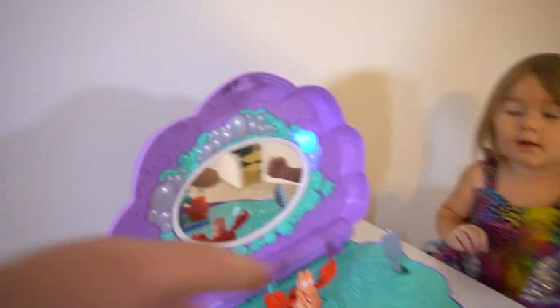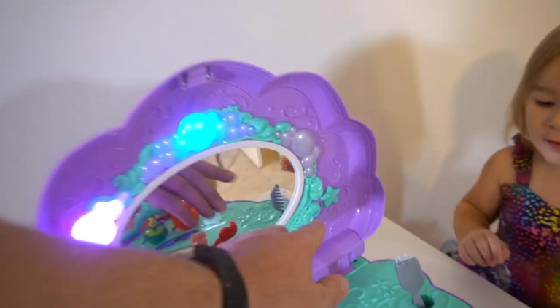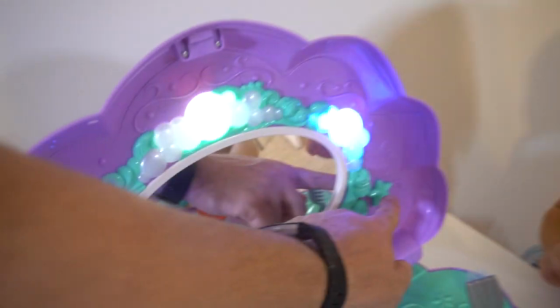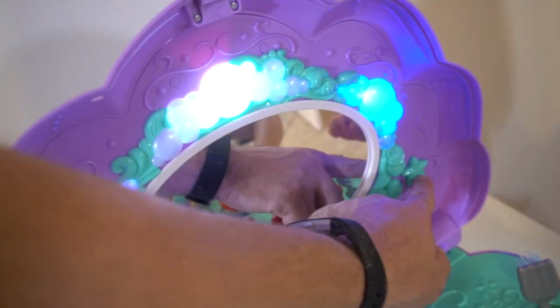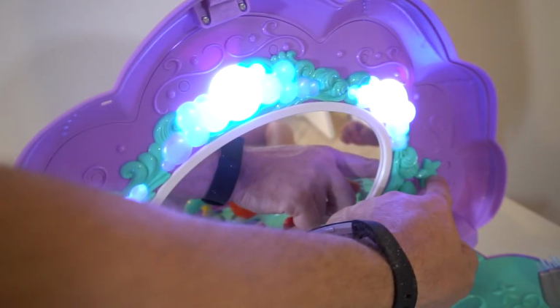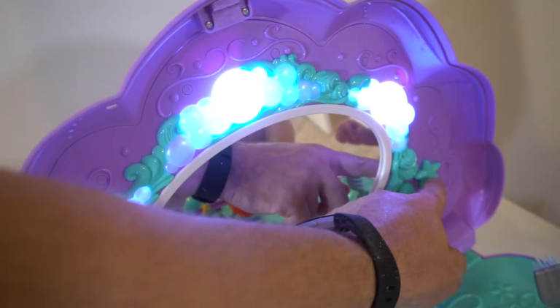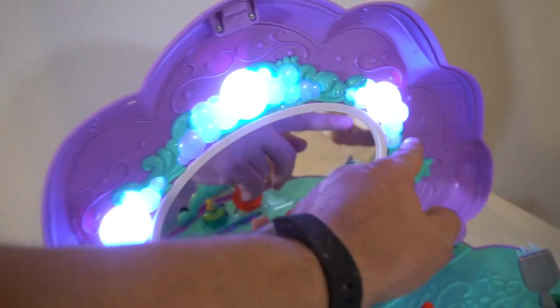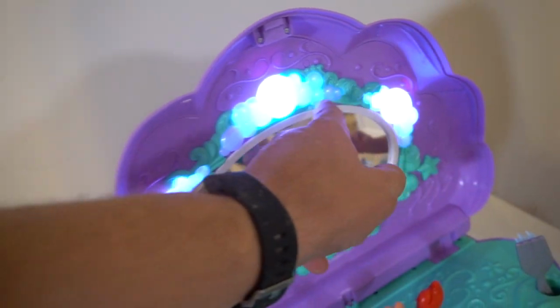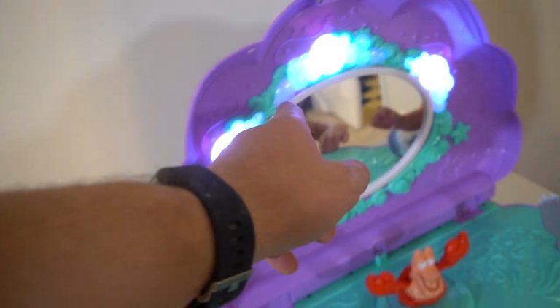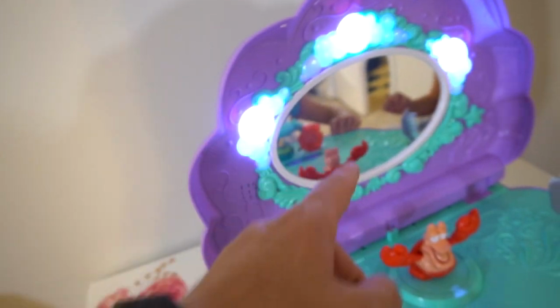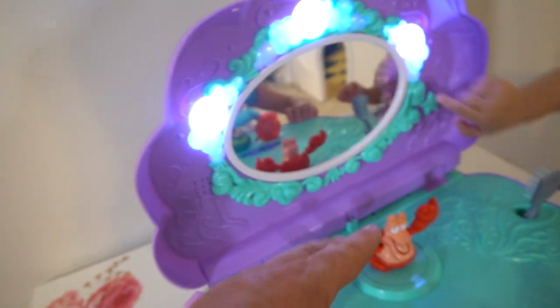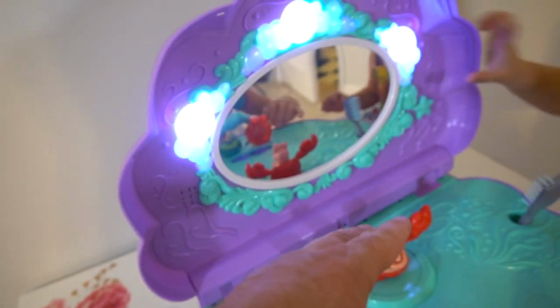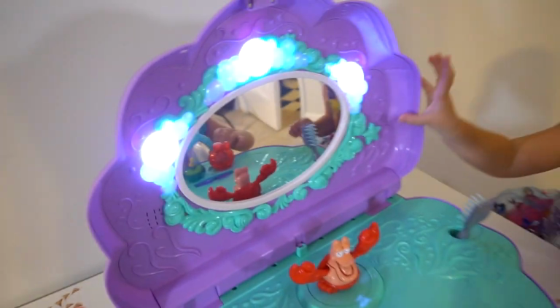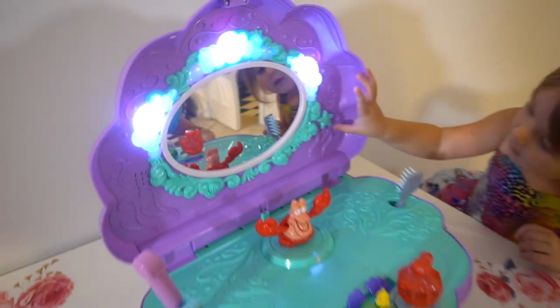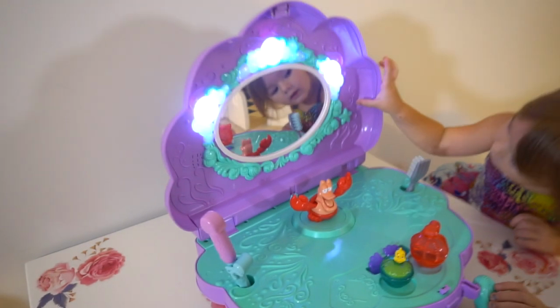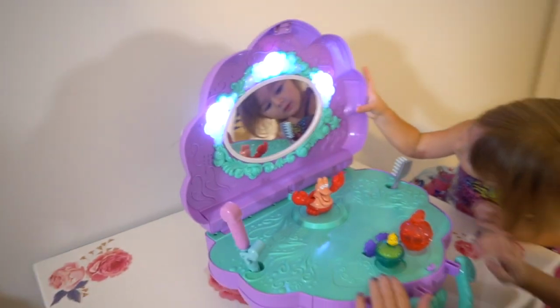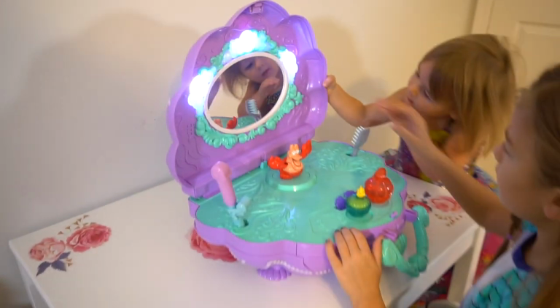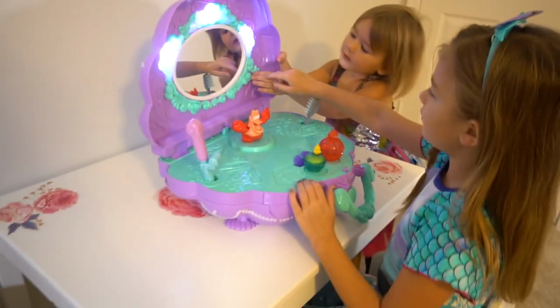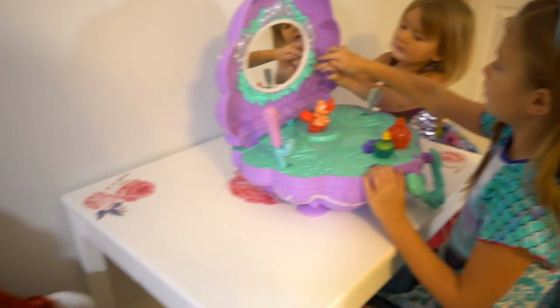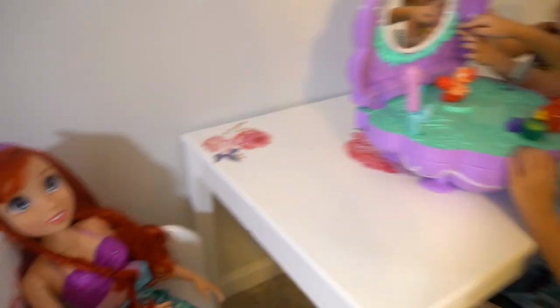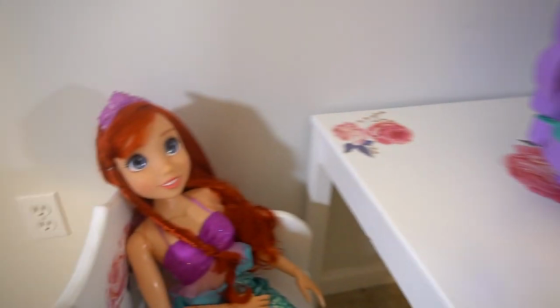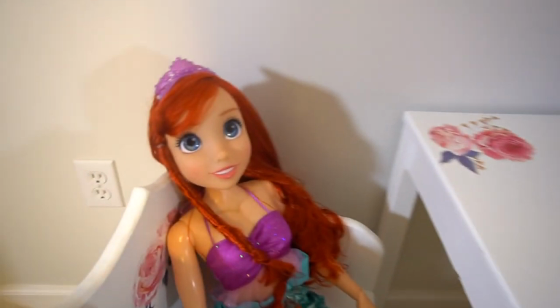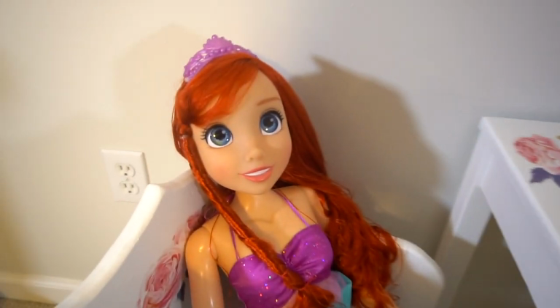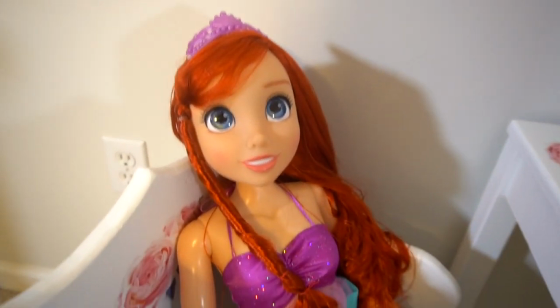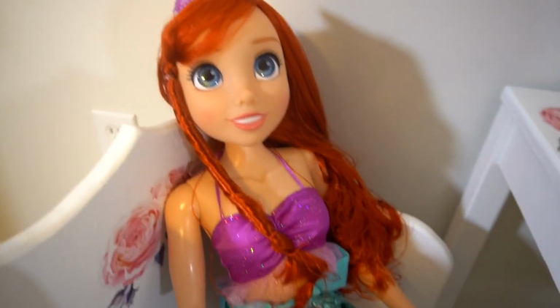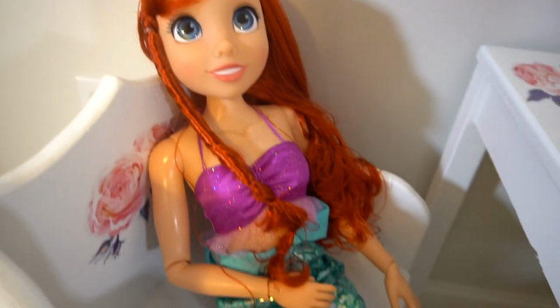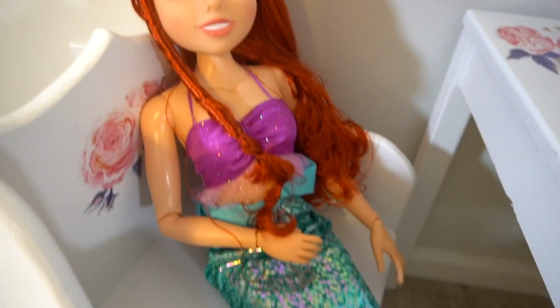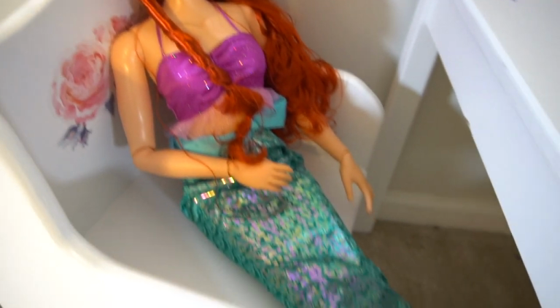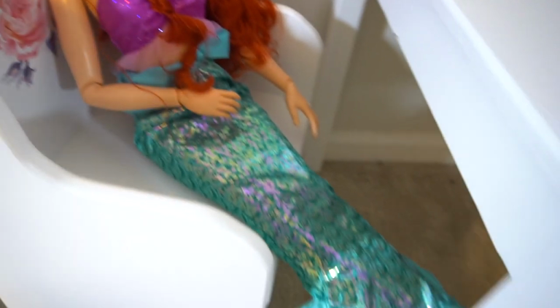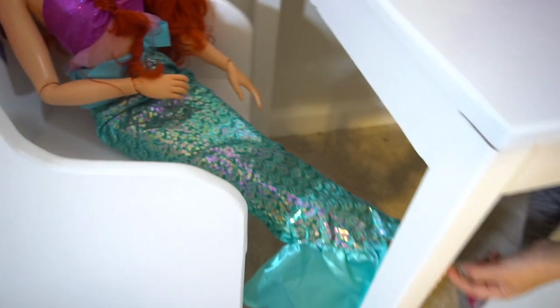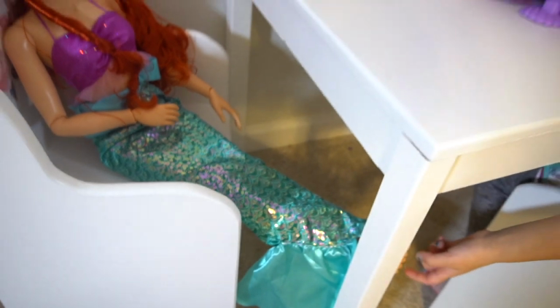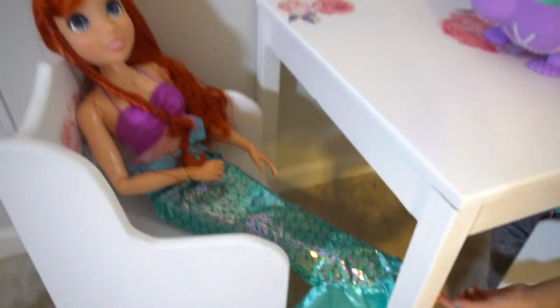Plus, if you press this button right here, it turns the lights on and stops the music too. Okay, press the music. Well, hello, play-date Ariel right here. Let's see it.